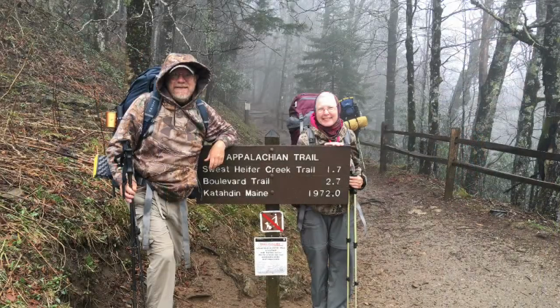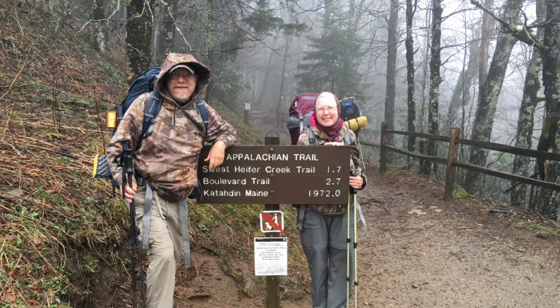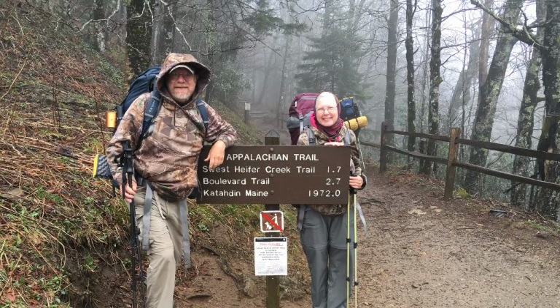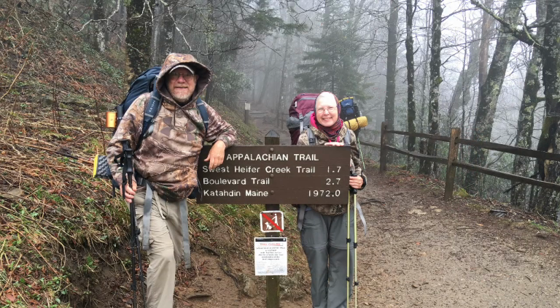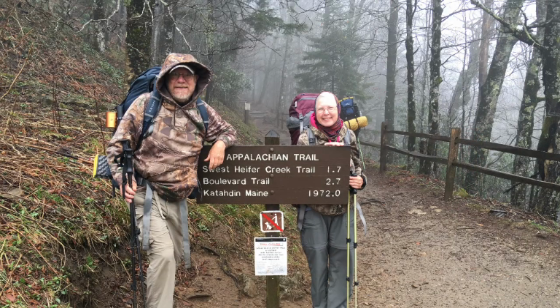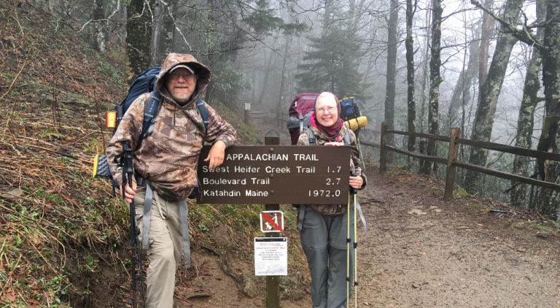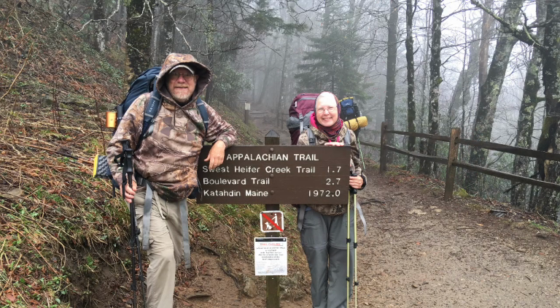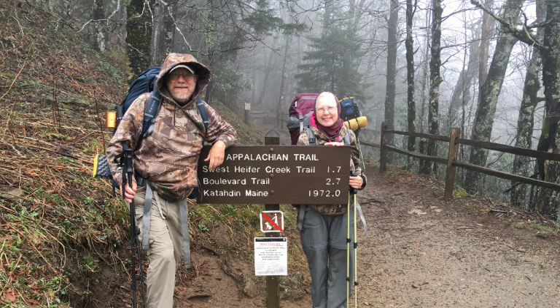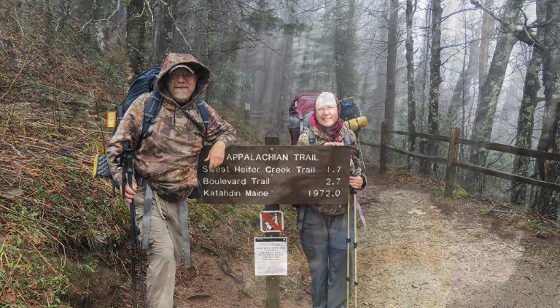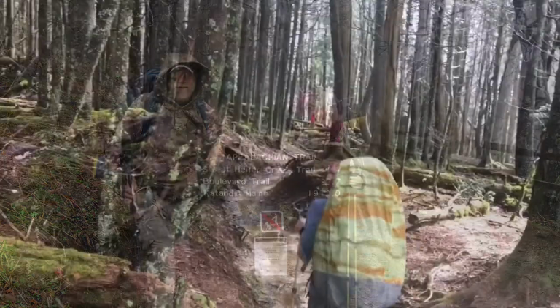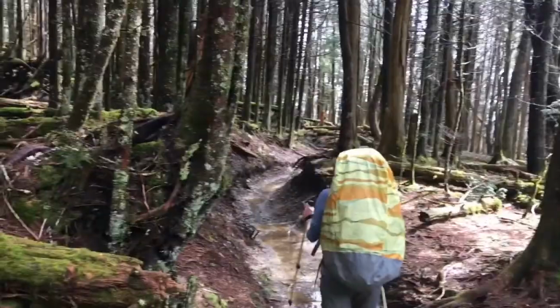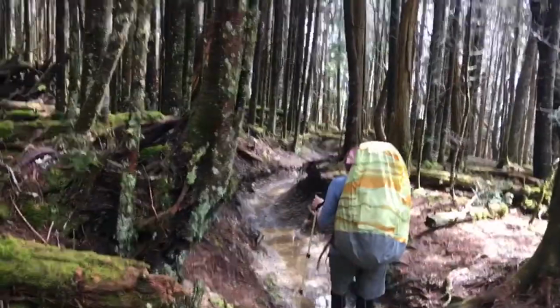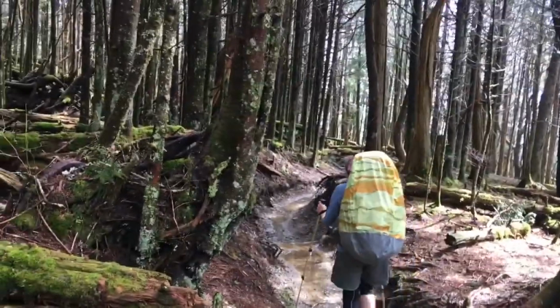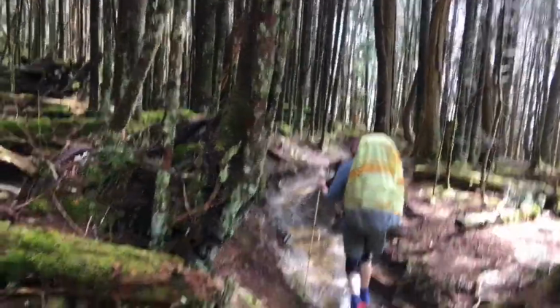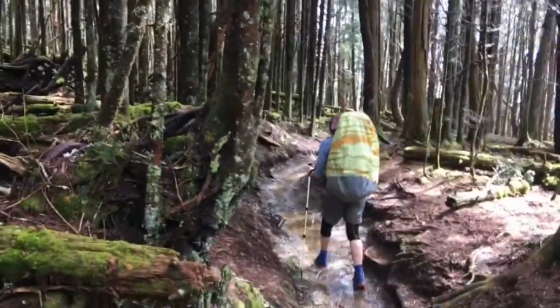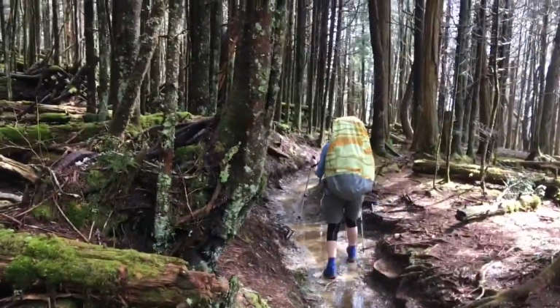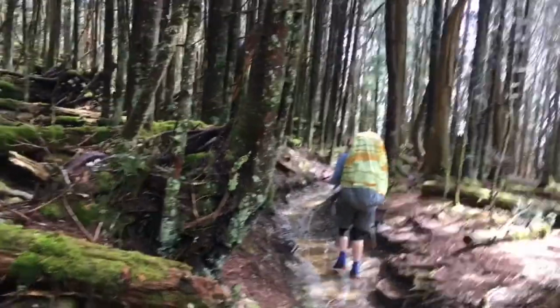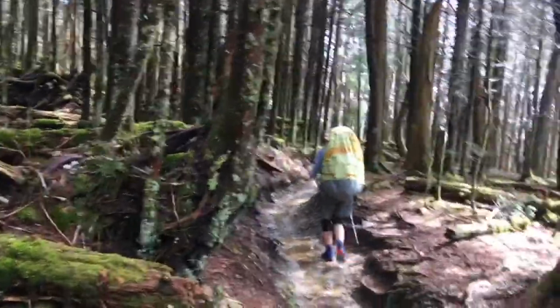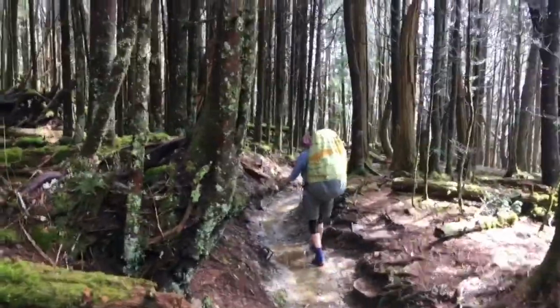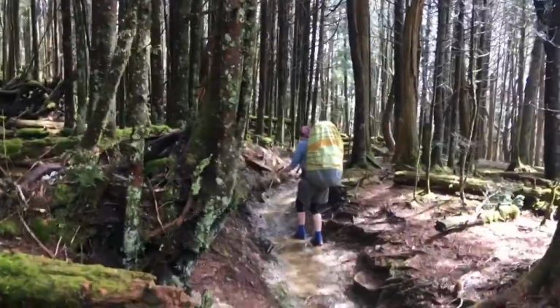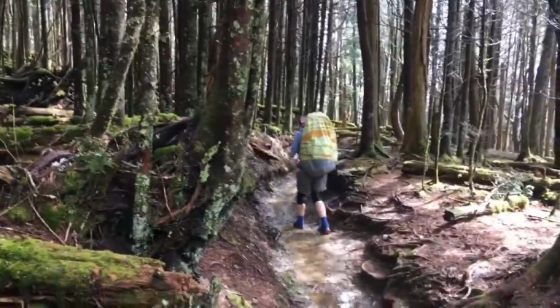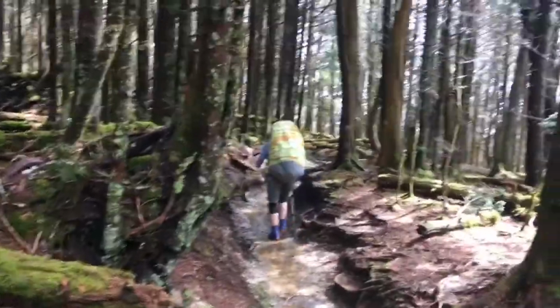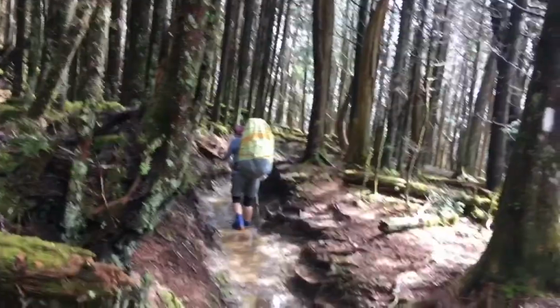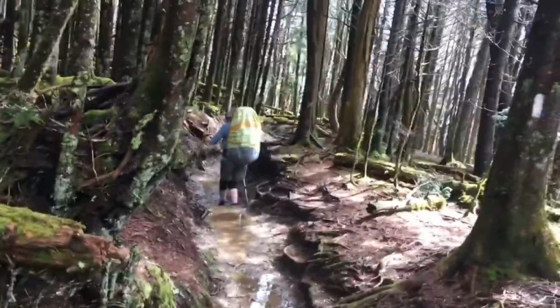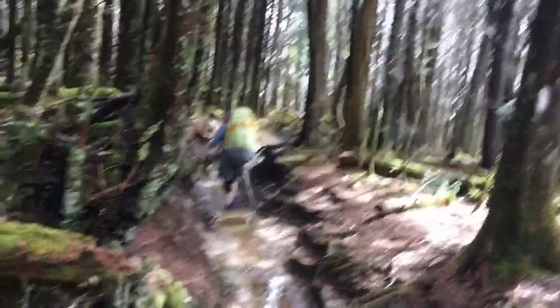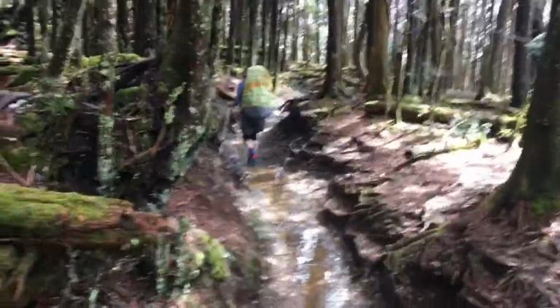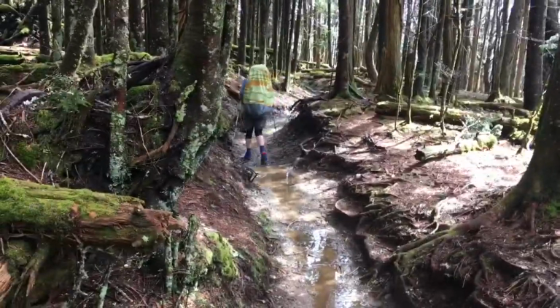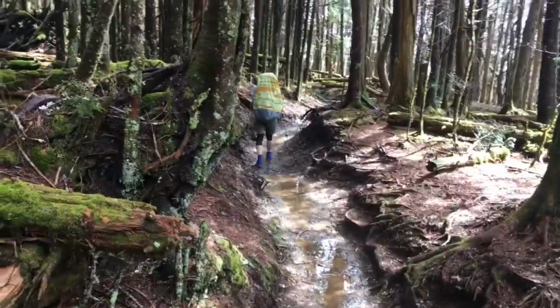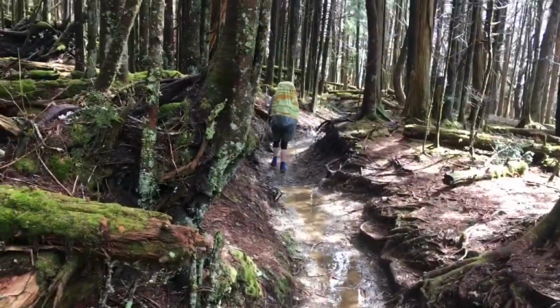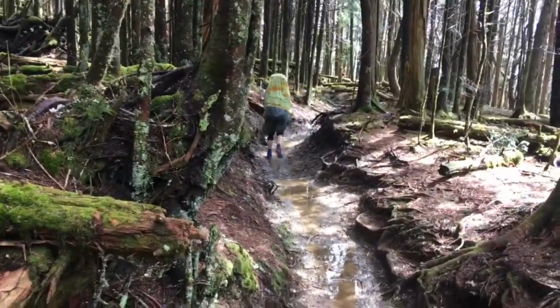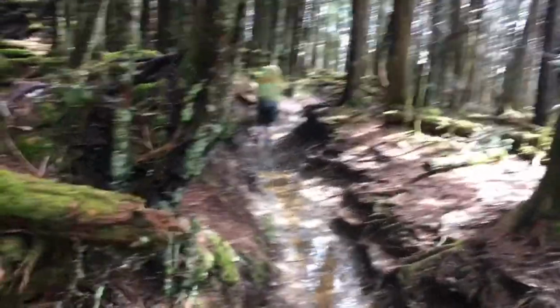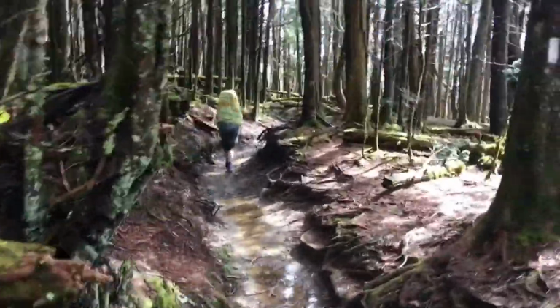Look Lolly, only 1,972 miles to Mount Katahdin! We're almost at Ice Water Spring Shelter. The sun has just come out but the trail is still like a little mini river. You can see how it's eroded through here.